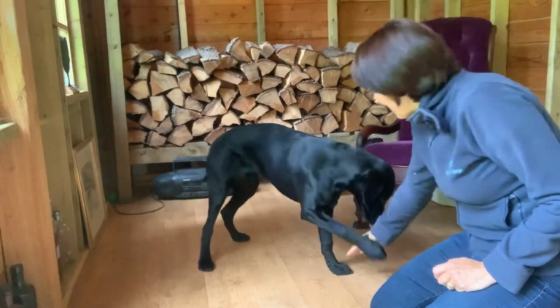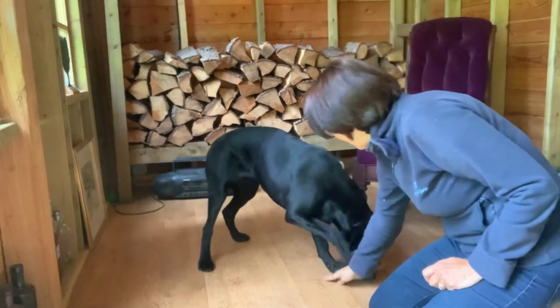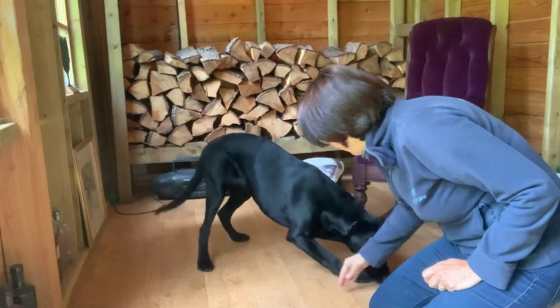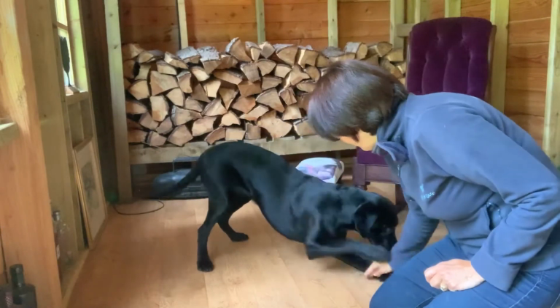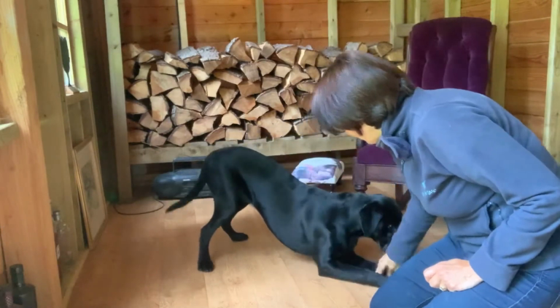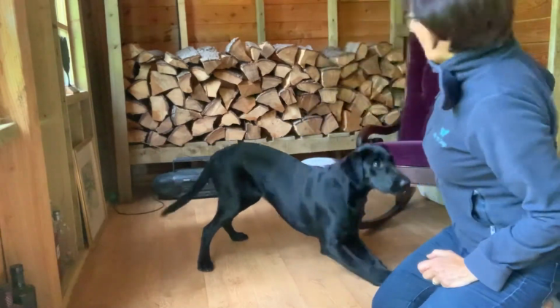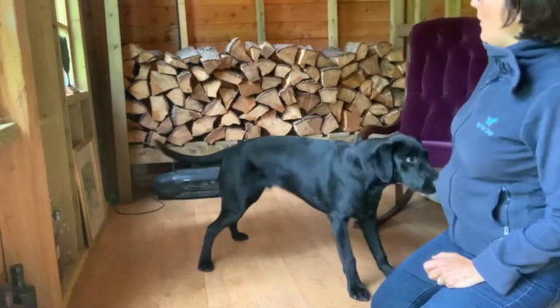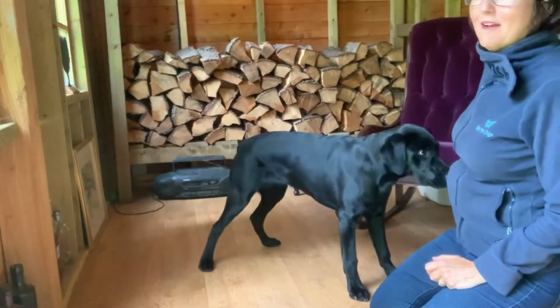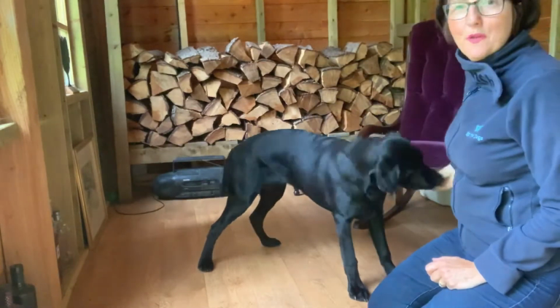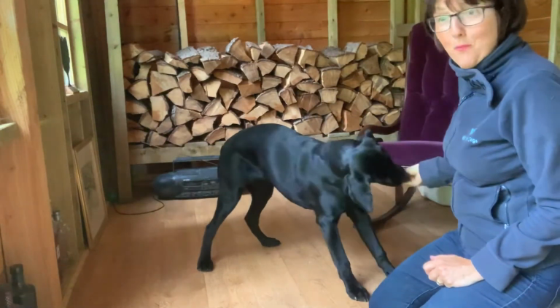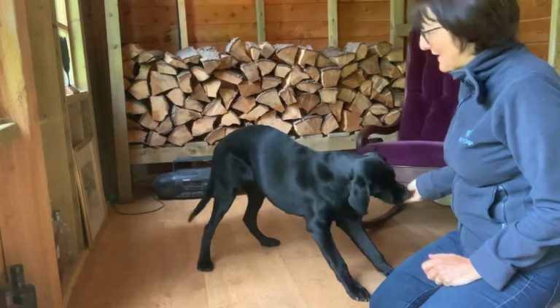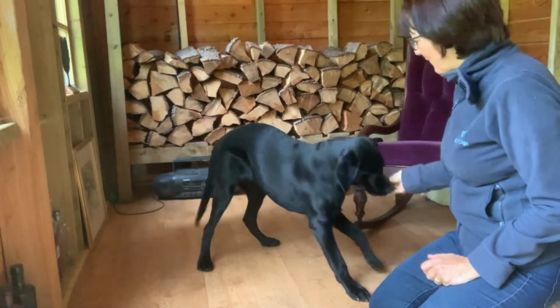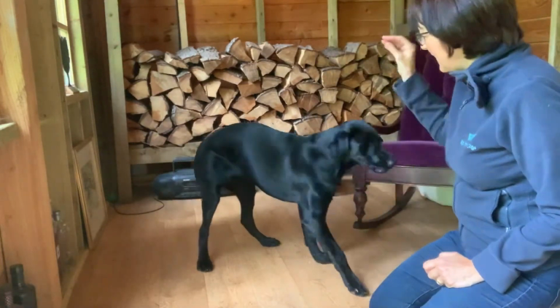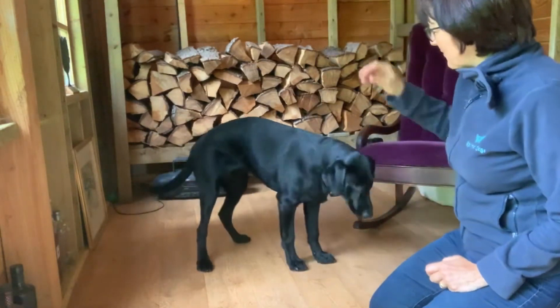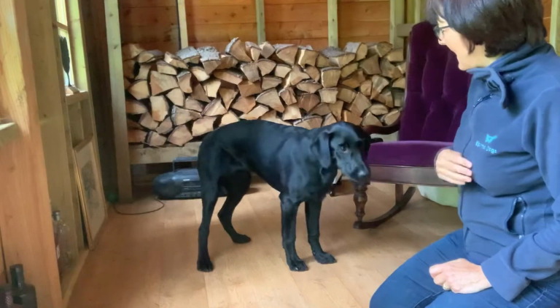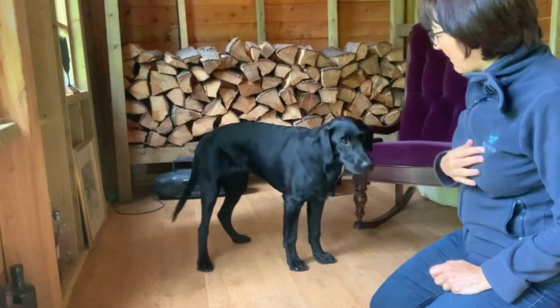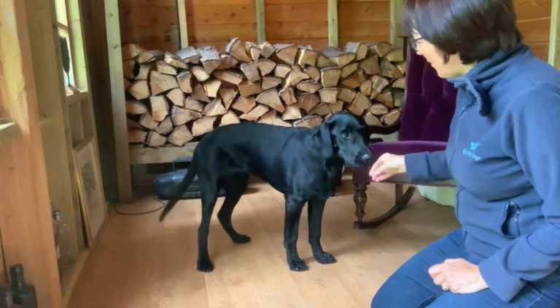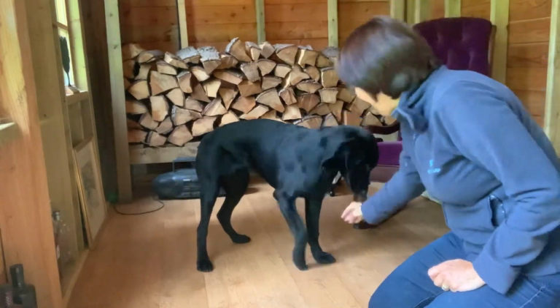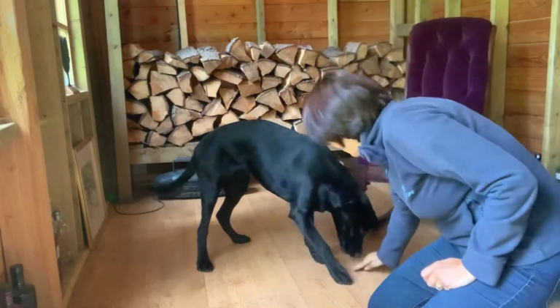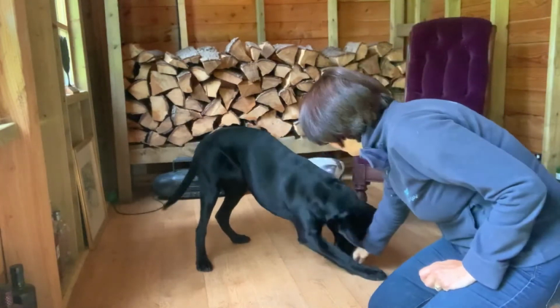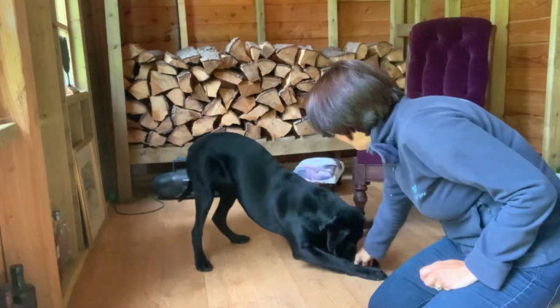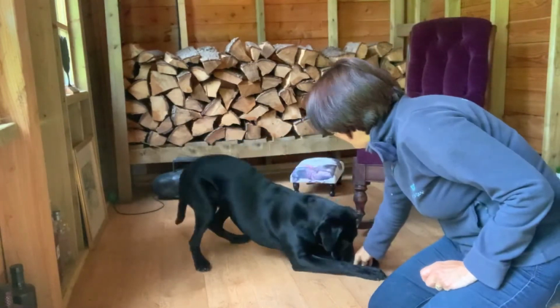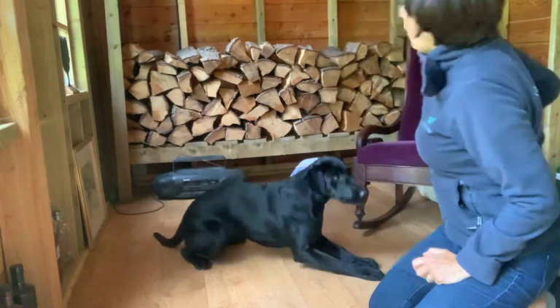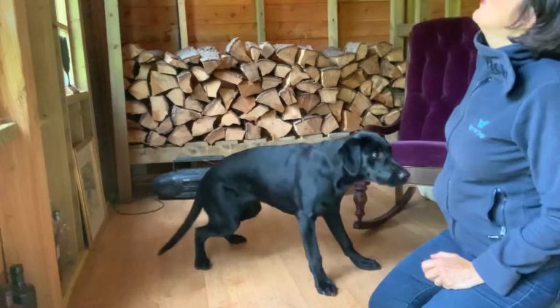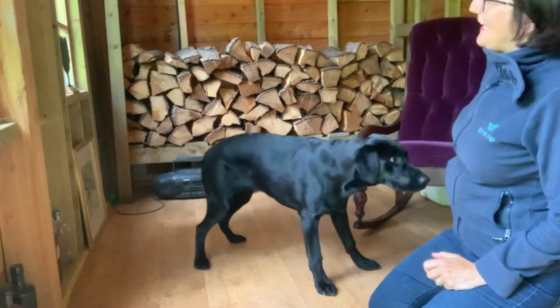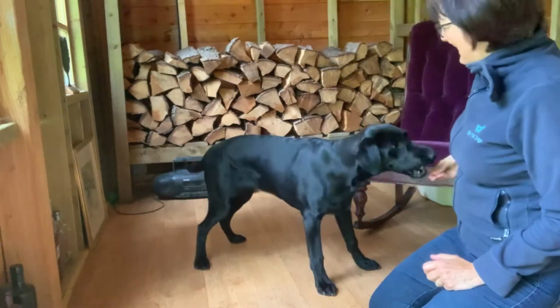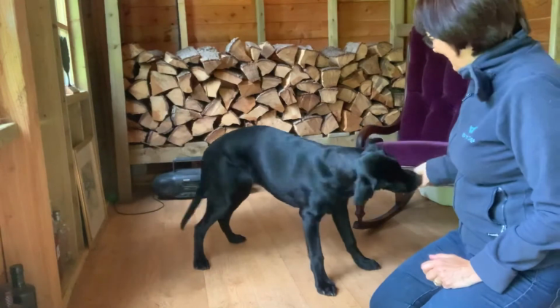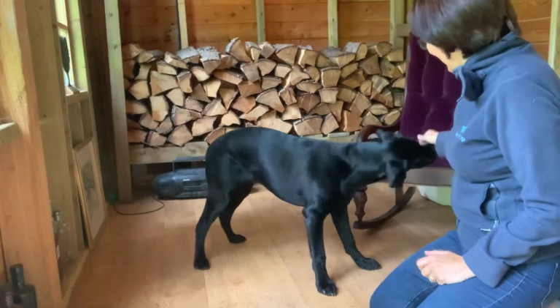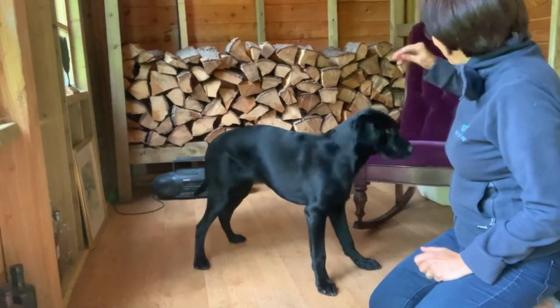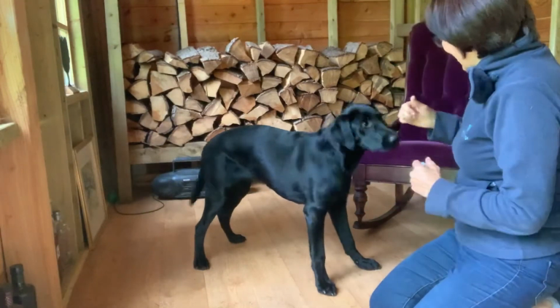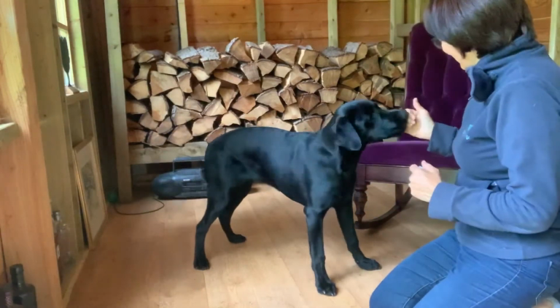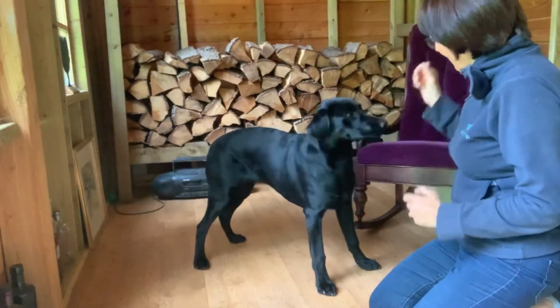Stretch! Good boy! I really want those elbows like that to be on the floor. And we'll see if we can get a couple more. Stretch! Oh, we got a down — I knew we'd get it down. We'll do one more.